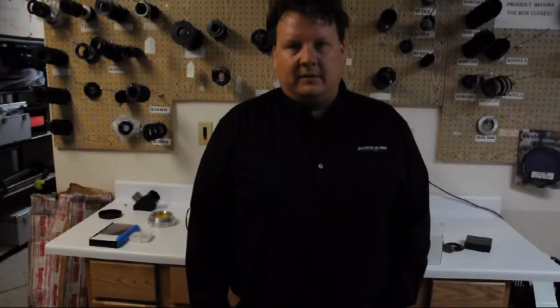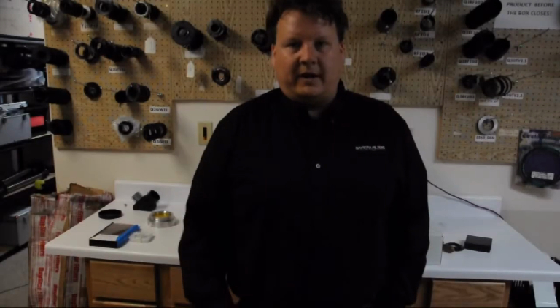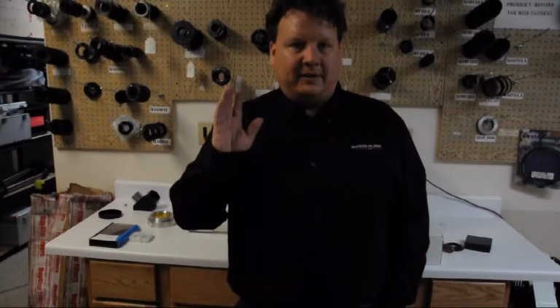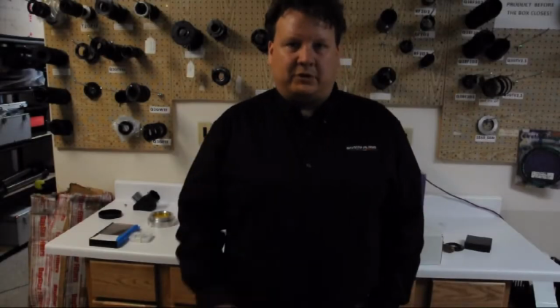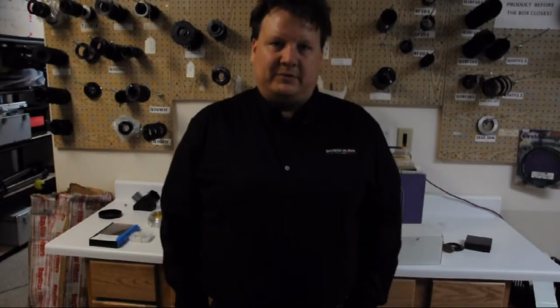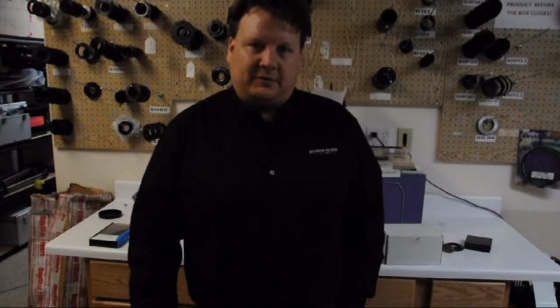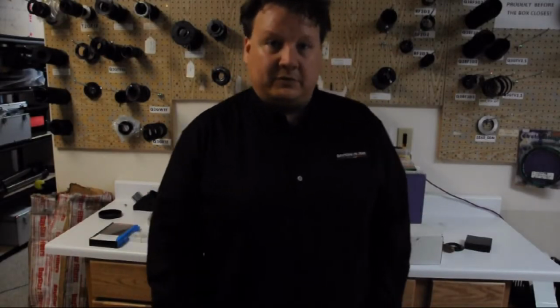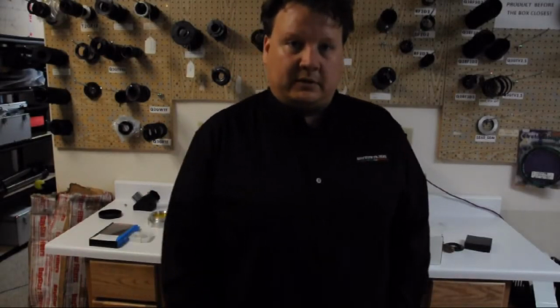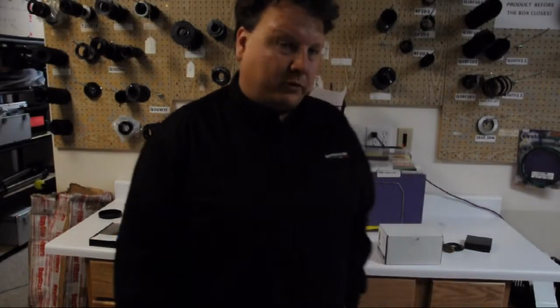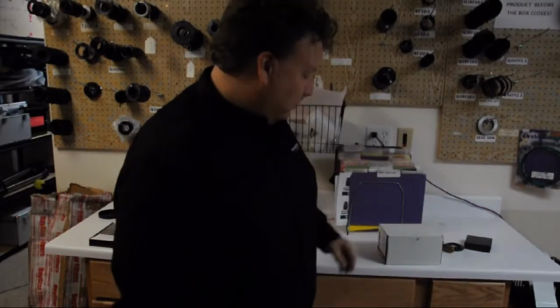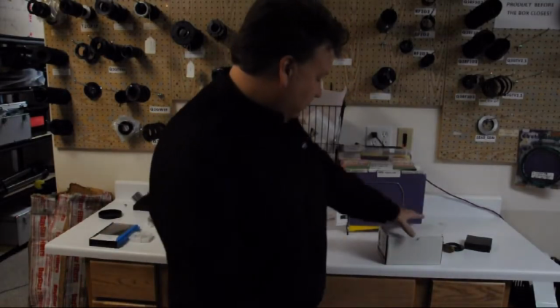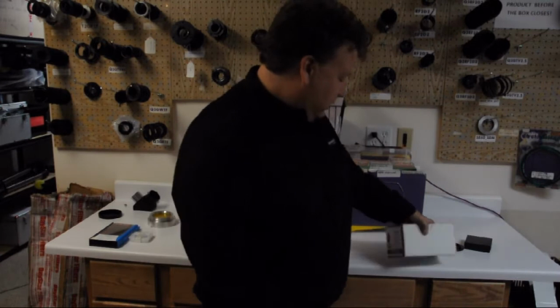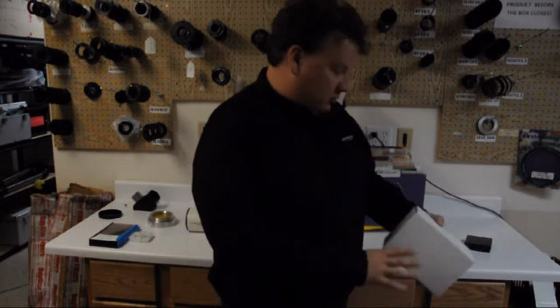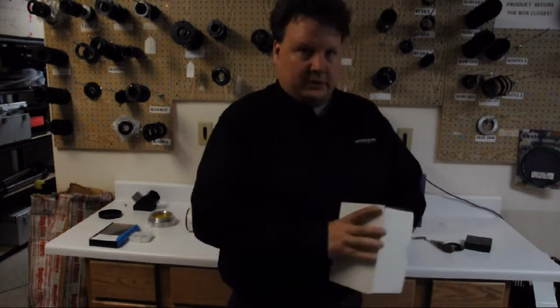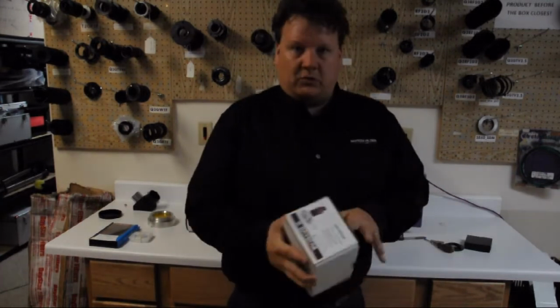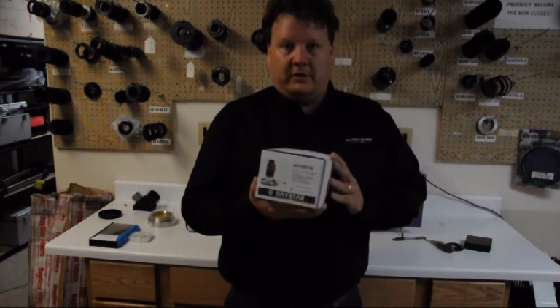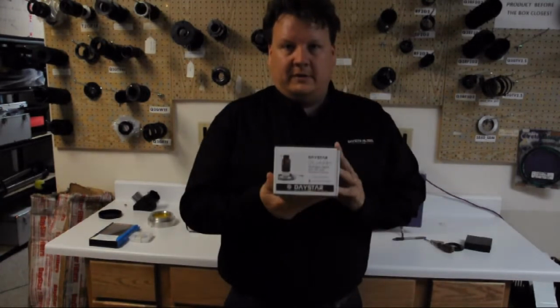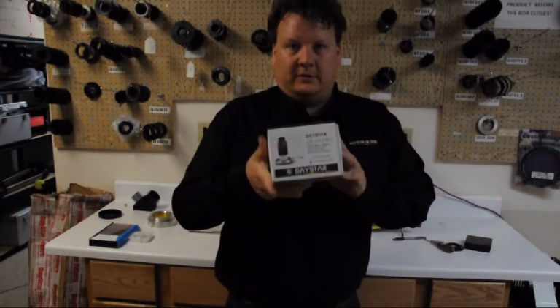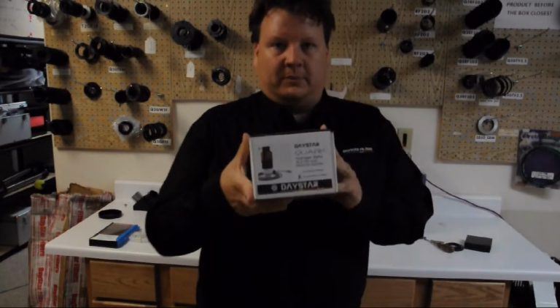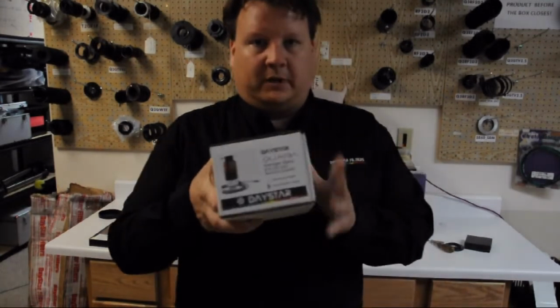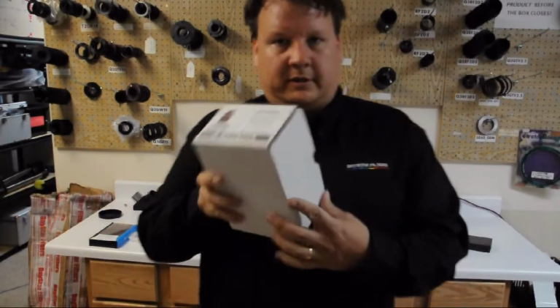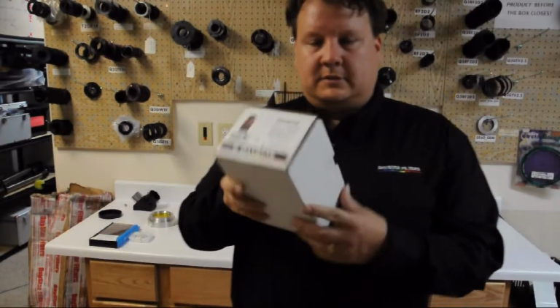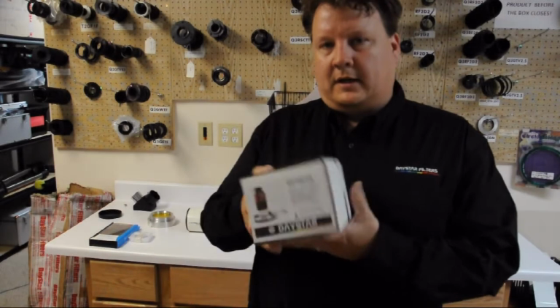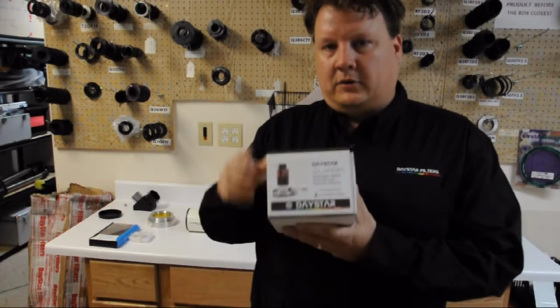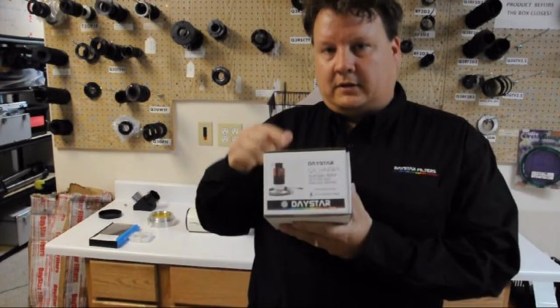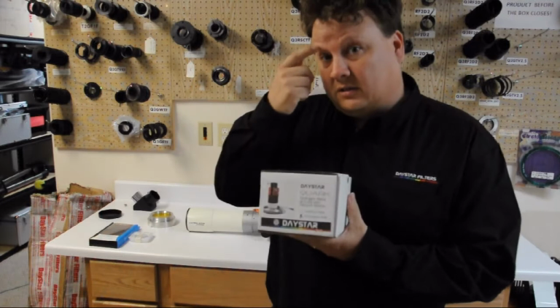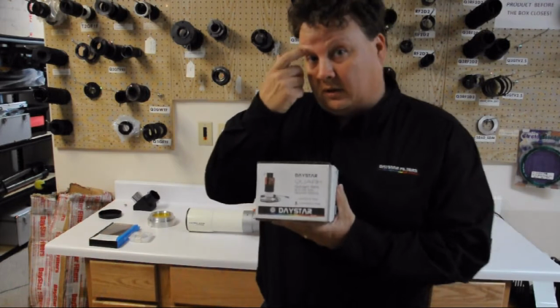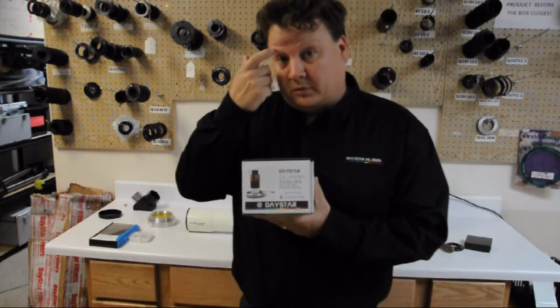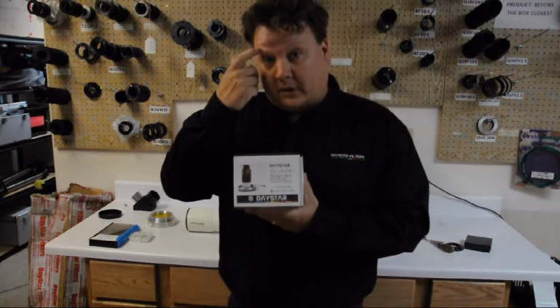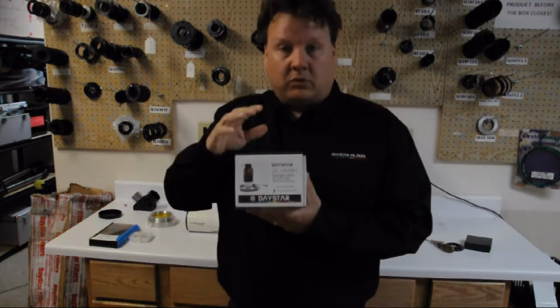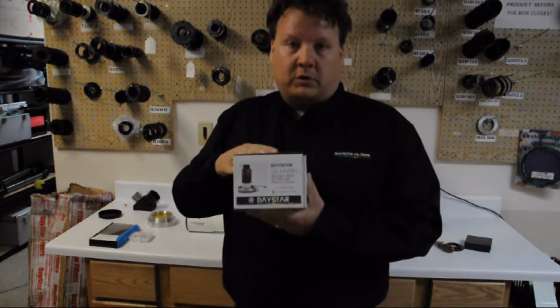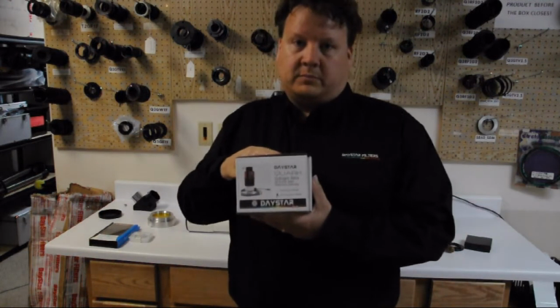Hi, I'm Sean Leigh with Daystar Filters and today we're going to be going over the new Daystar Quark. It comes in a box just like this and you can get this in the Chromosphere model or the Prominence model.